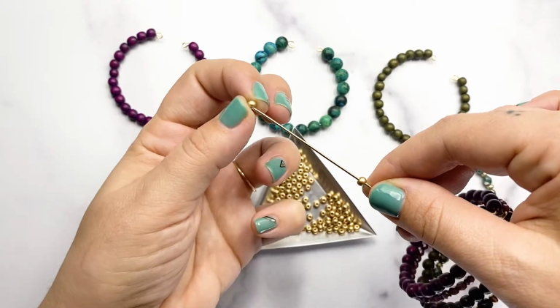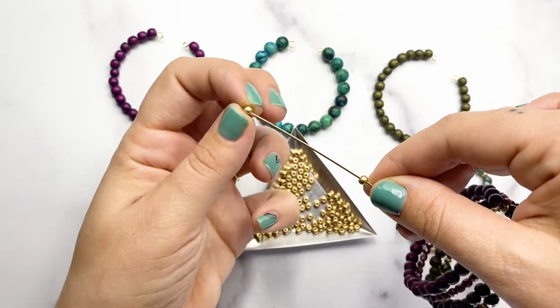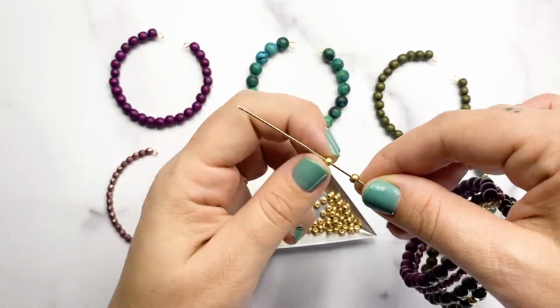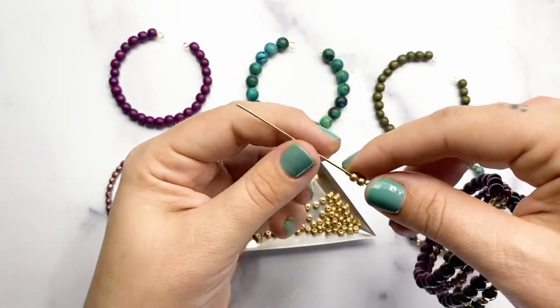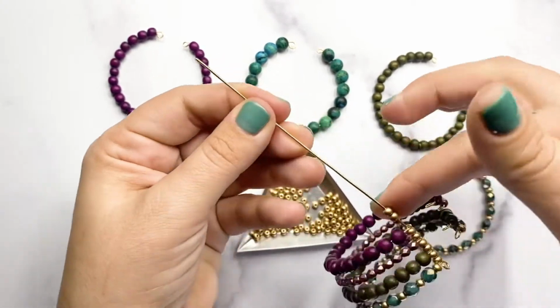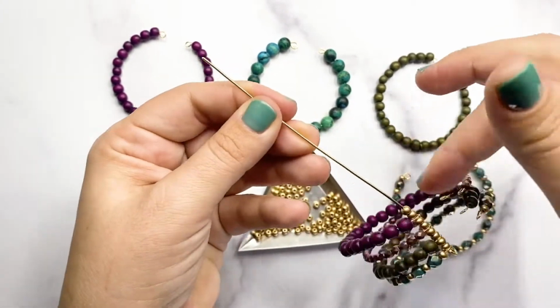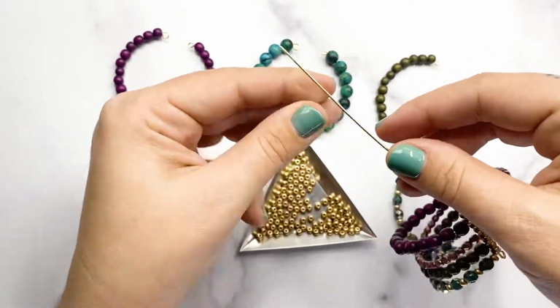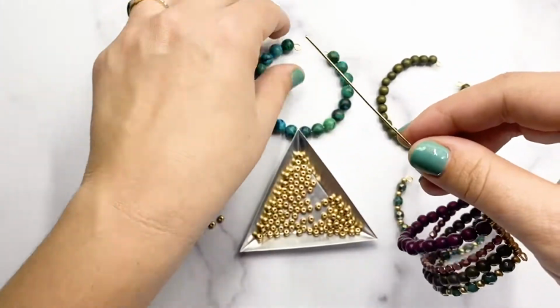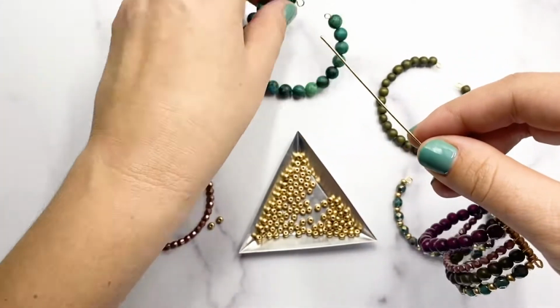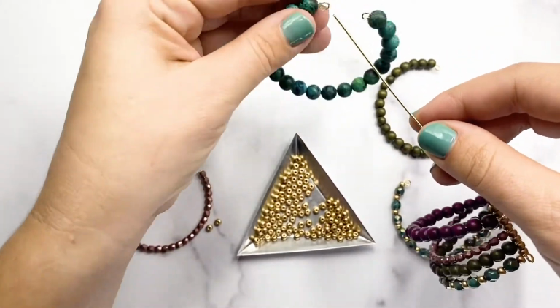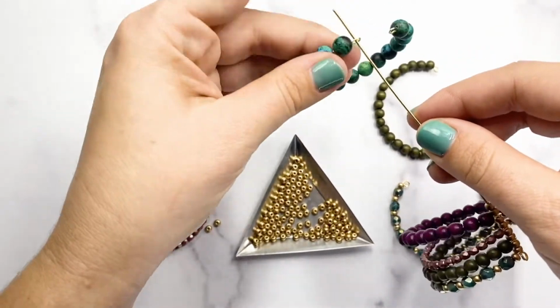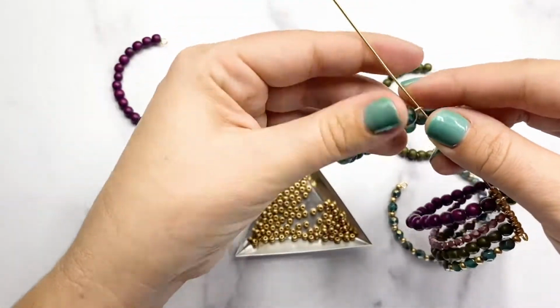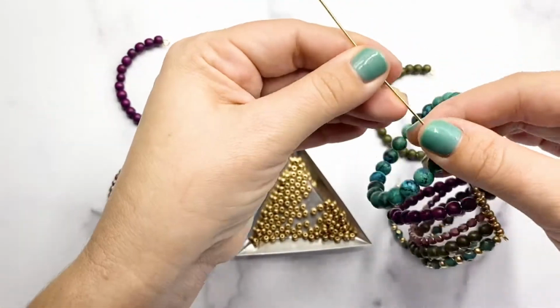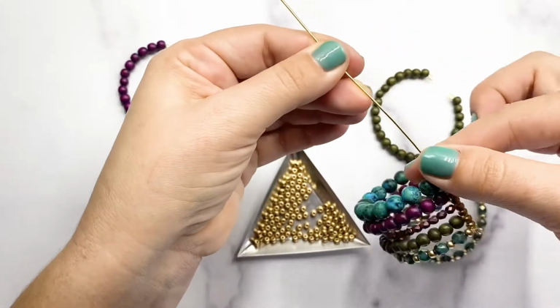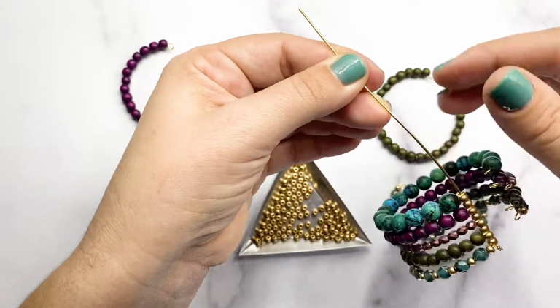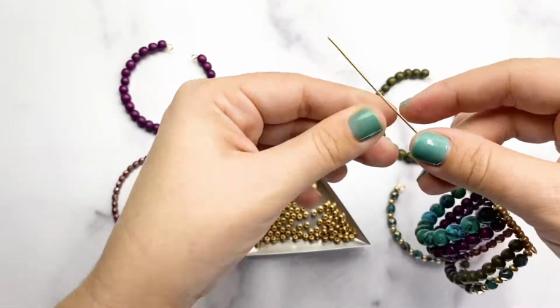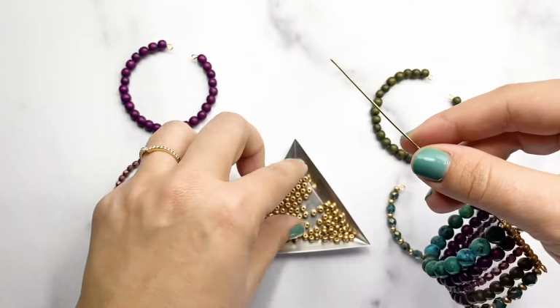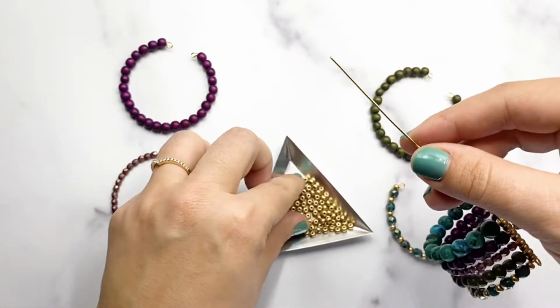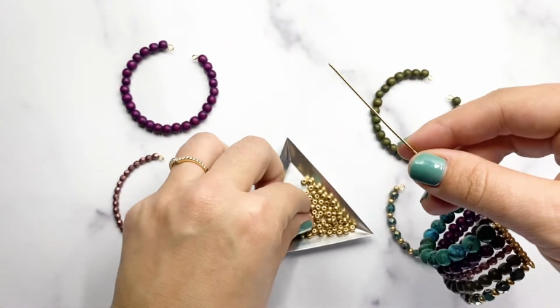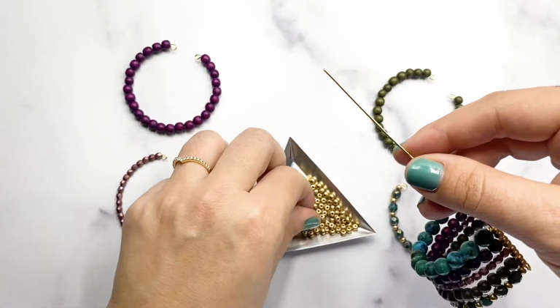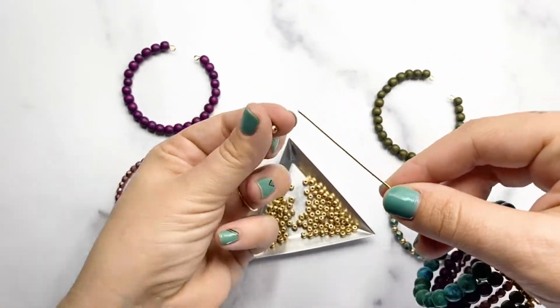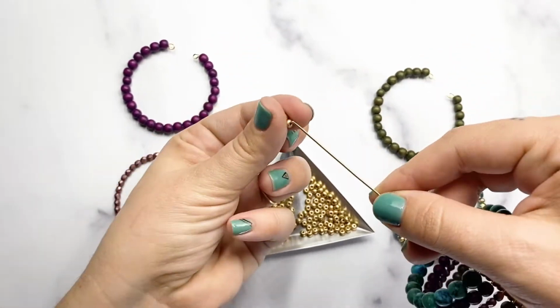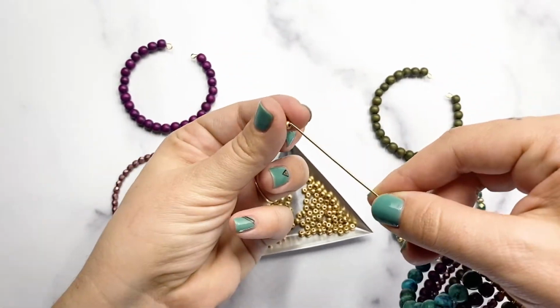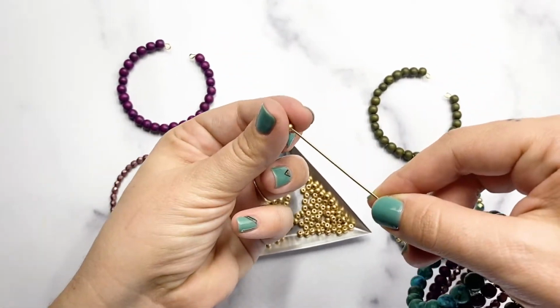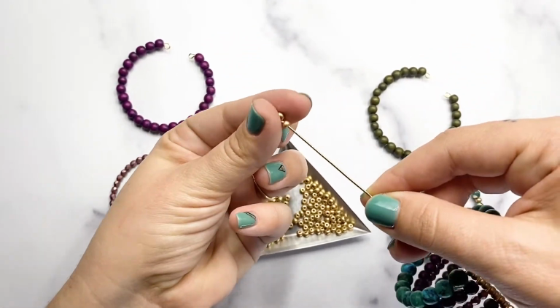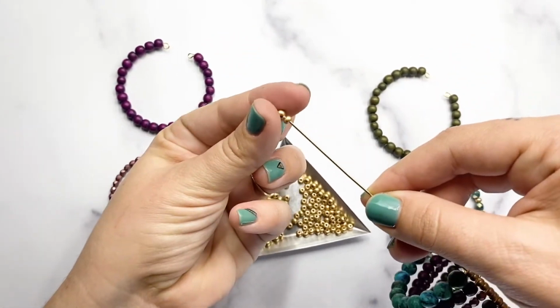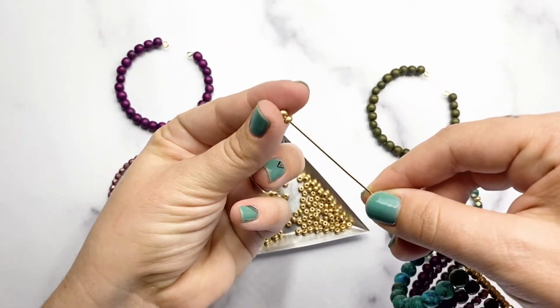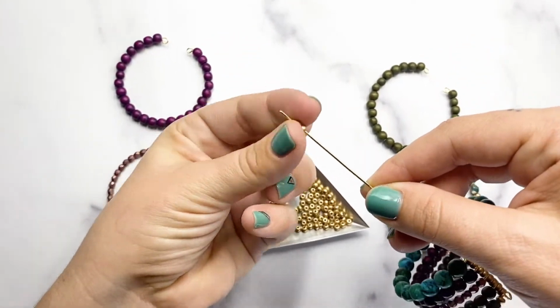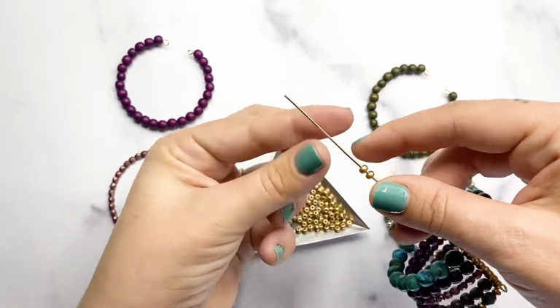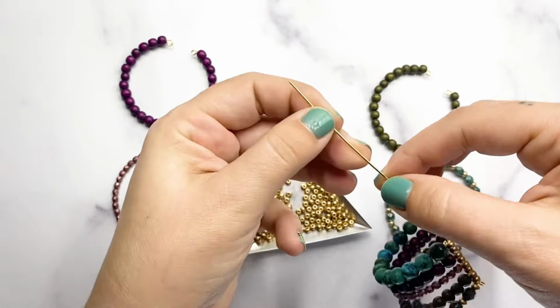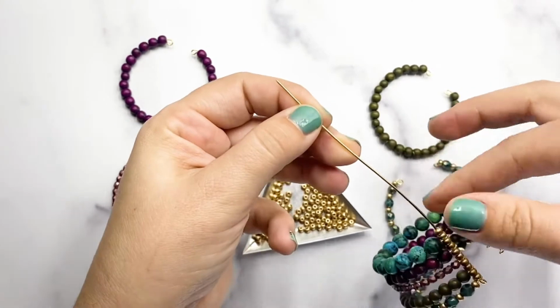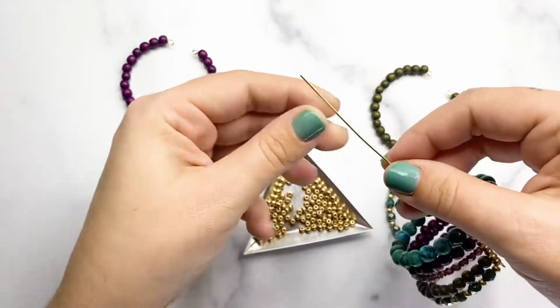For this cuff, I used that 8 millimeter gemstone in the middle and did a reflecting pattern with the same beads on either side of that gemstone.